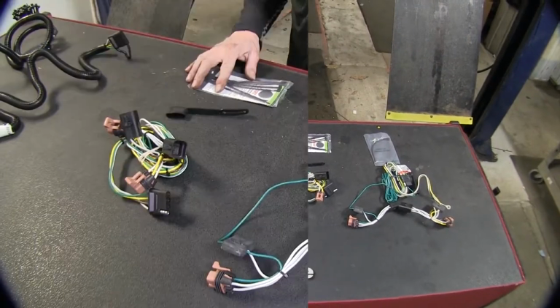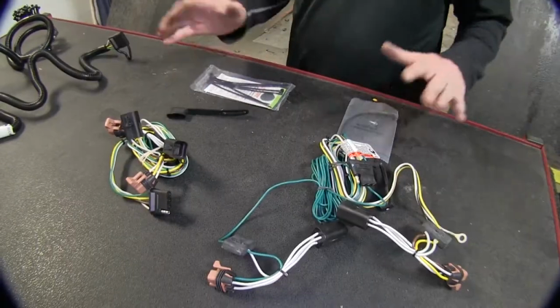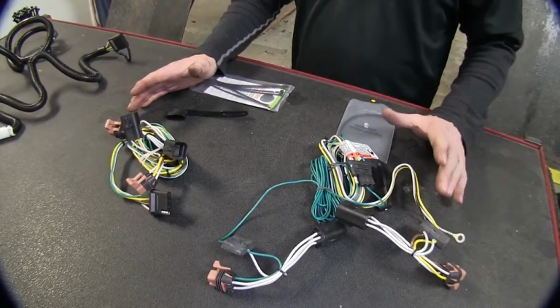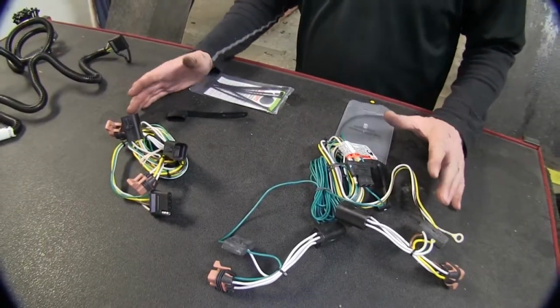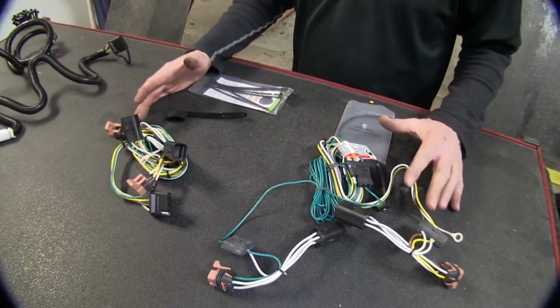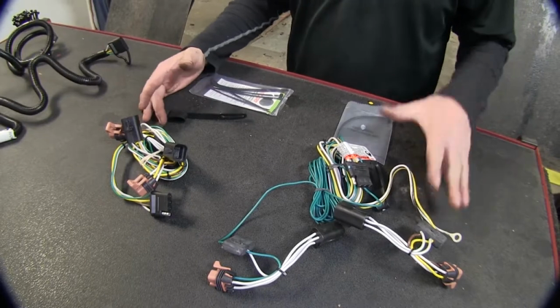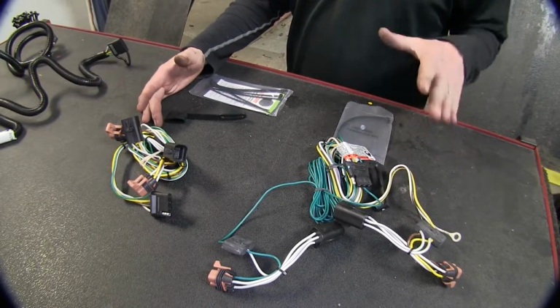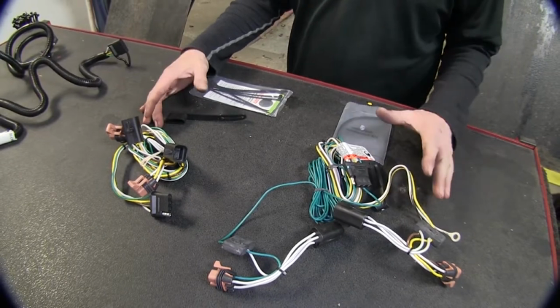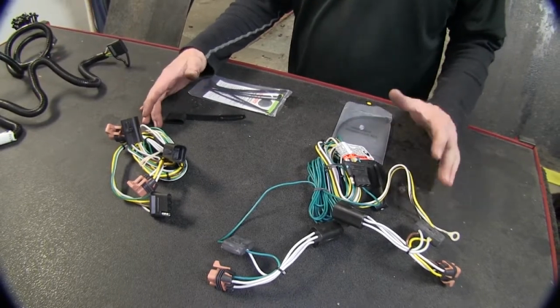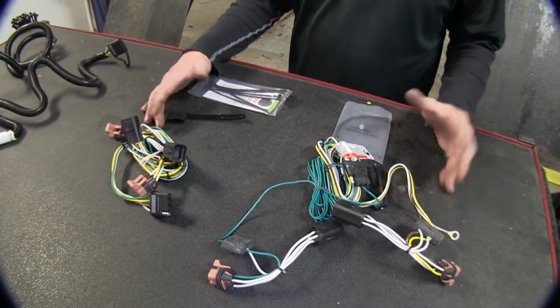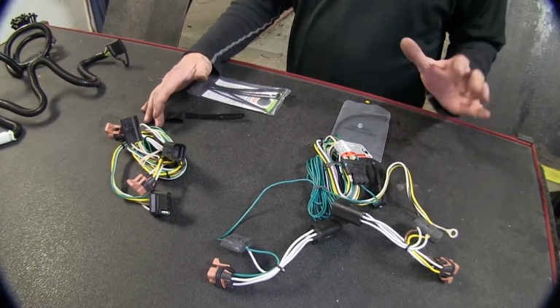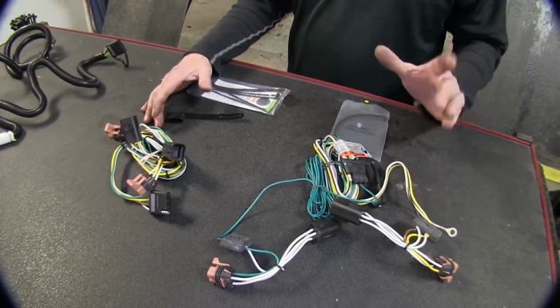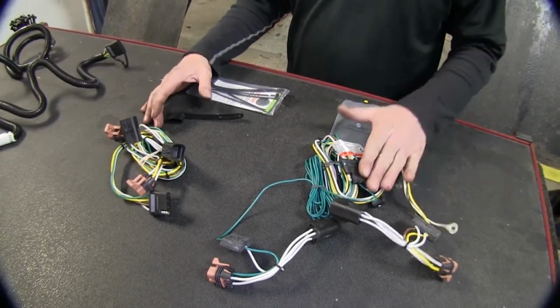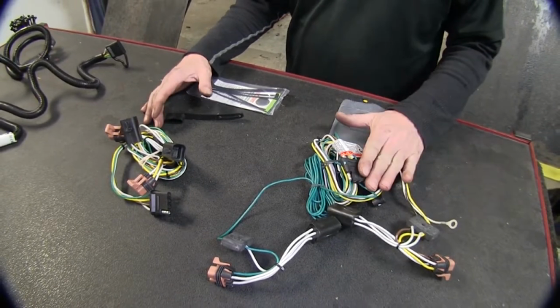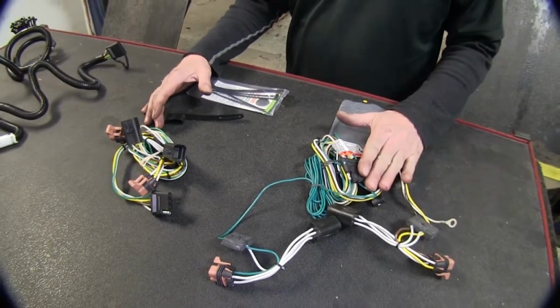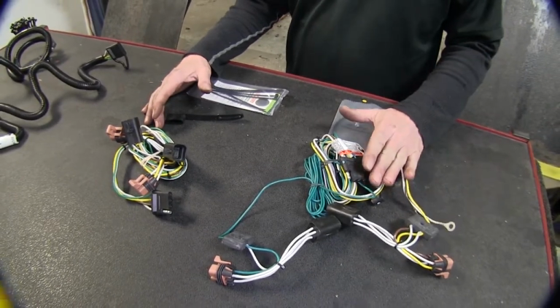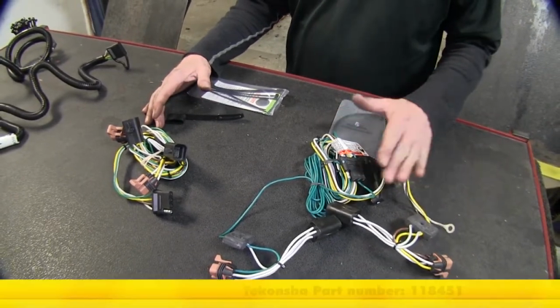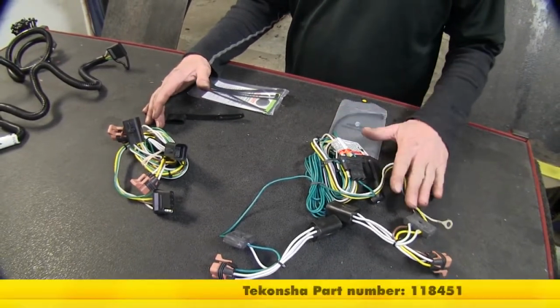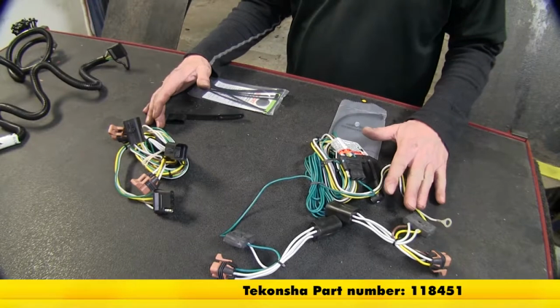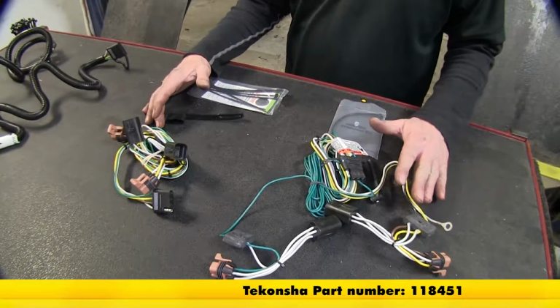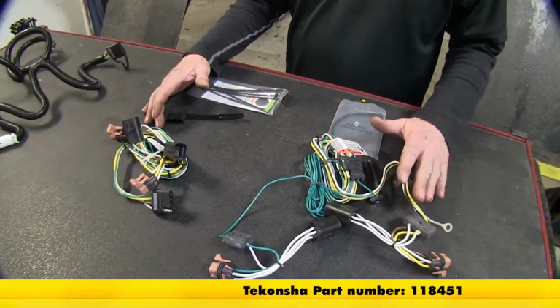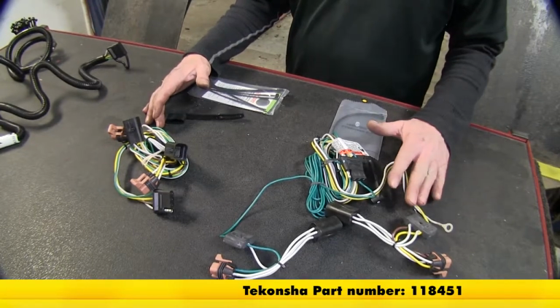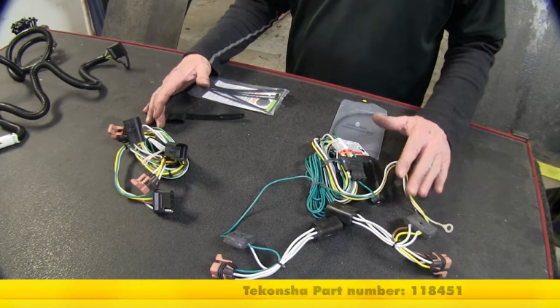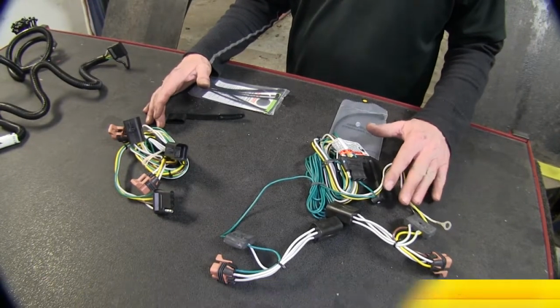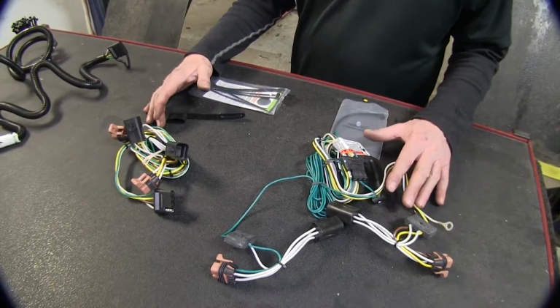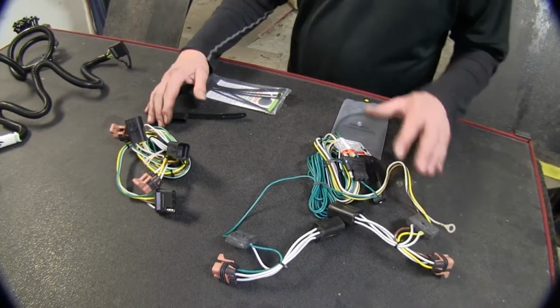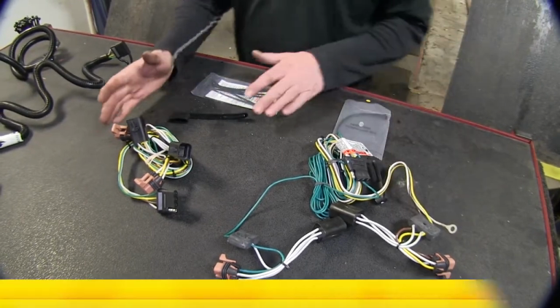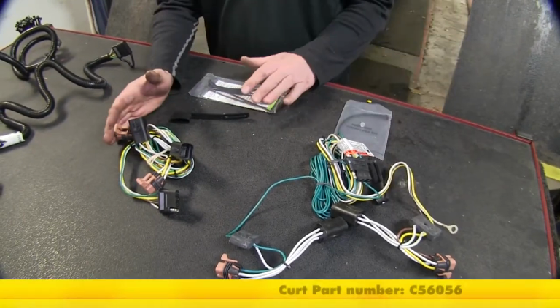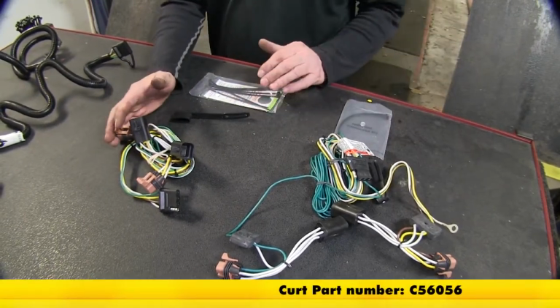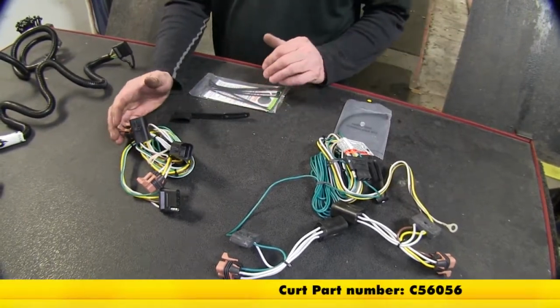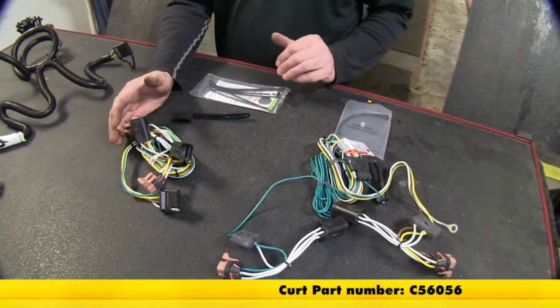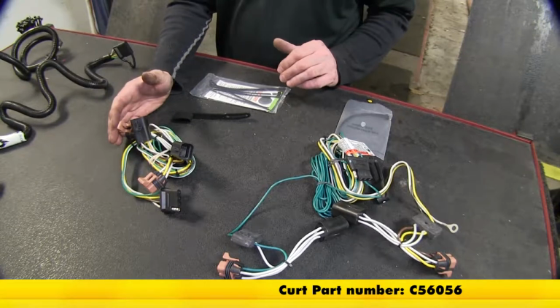Let's look at these two first — this is probably the most common out there. Our Tekoncha is part number 118451, and our Curt is part number C56056.